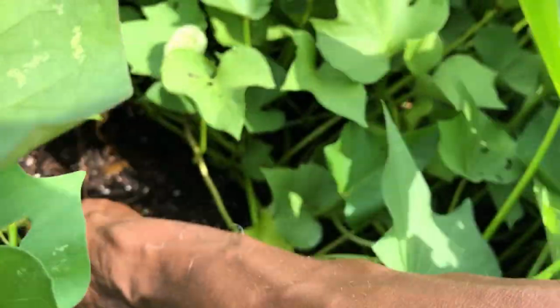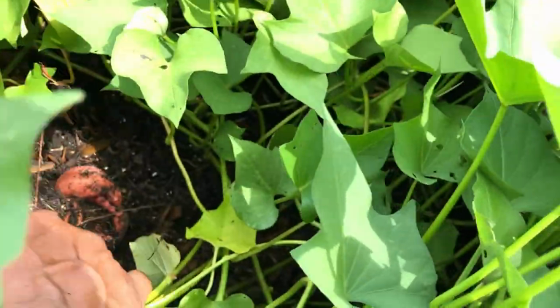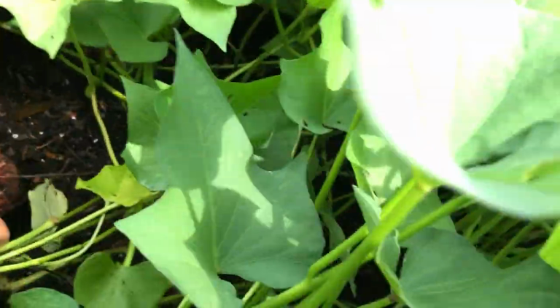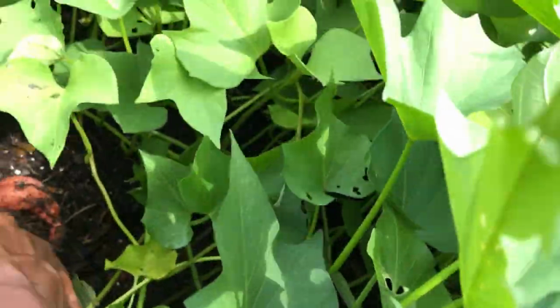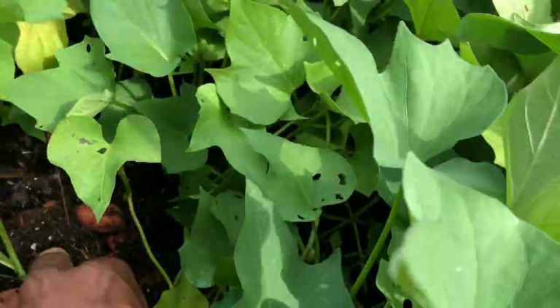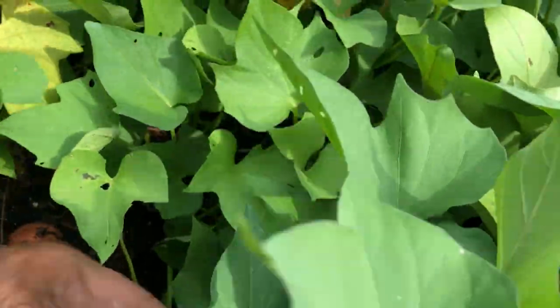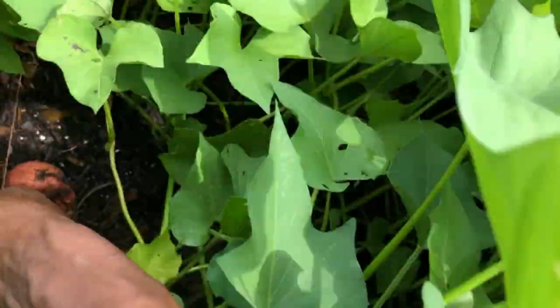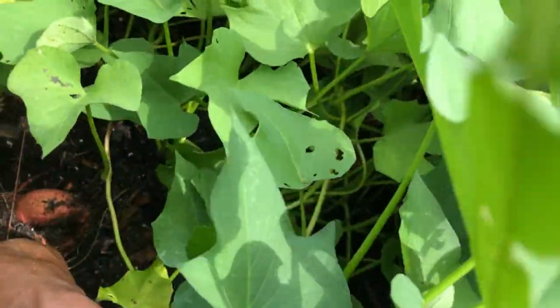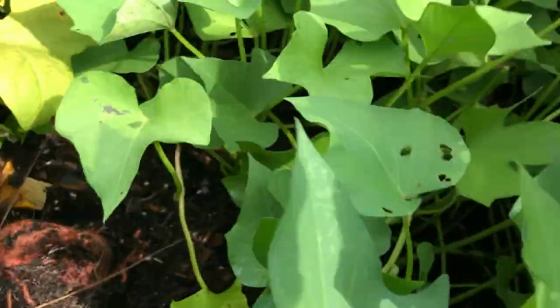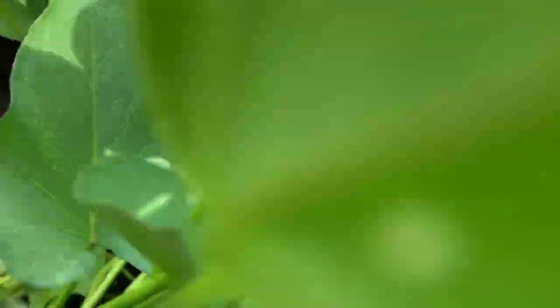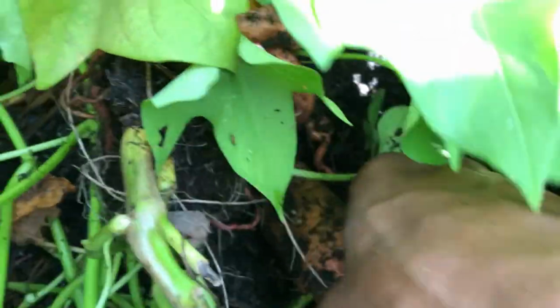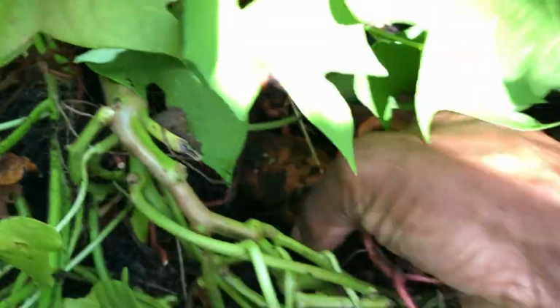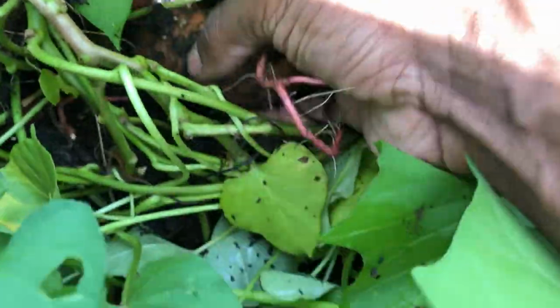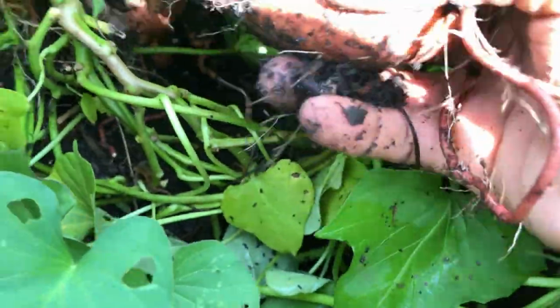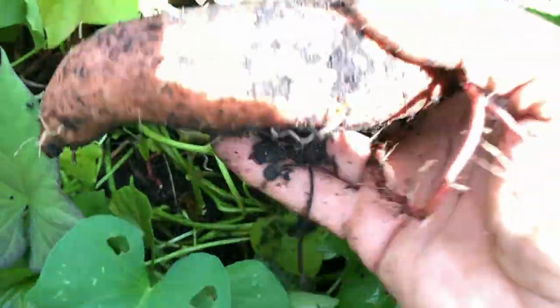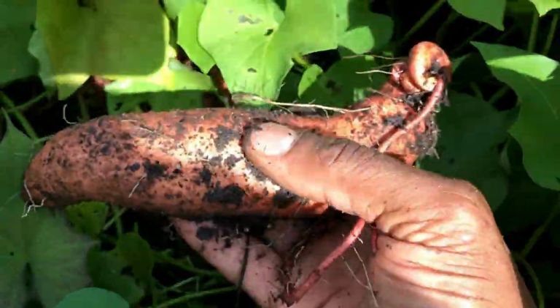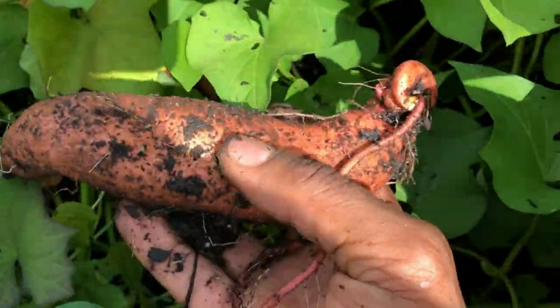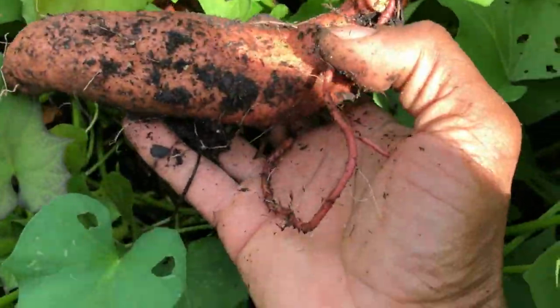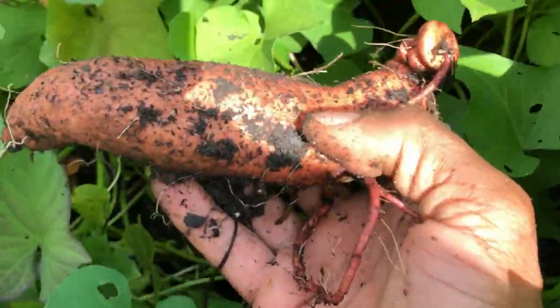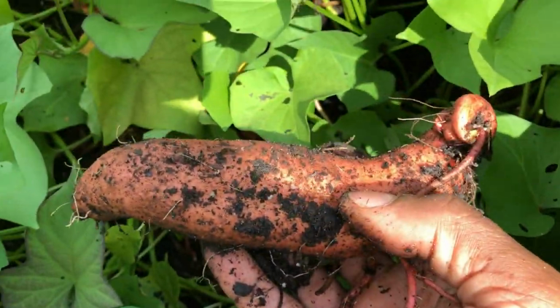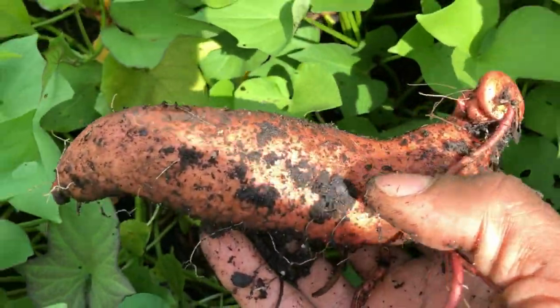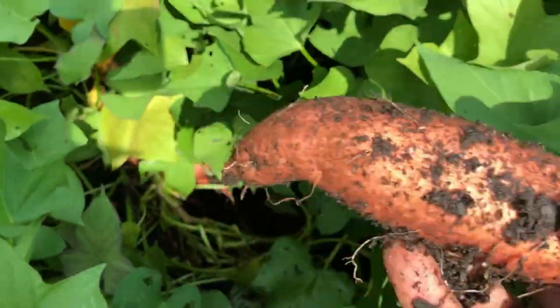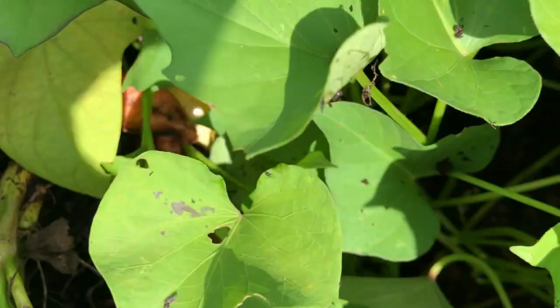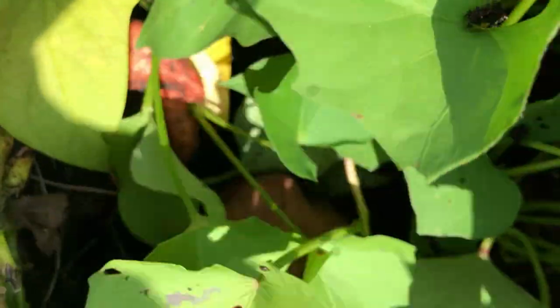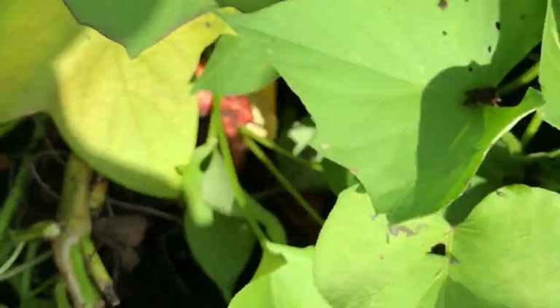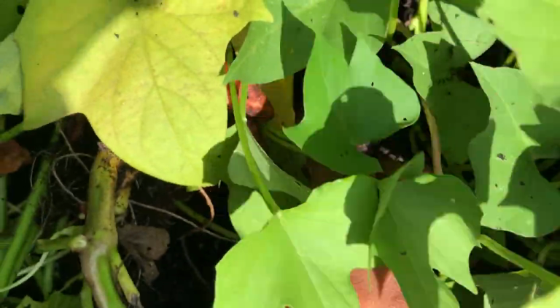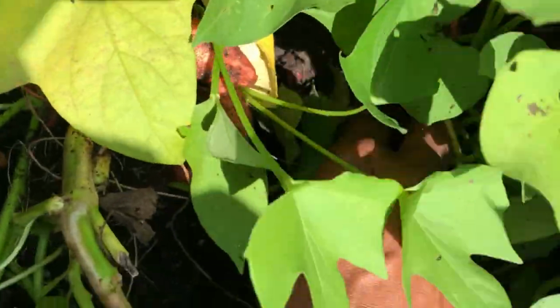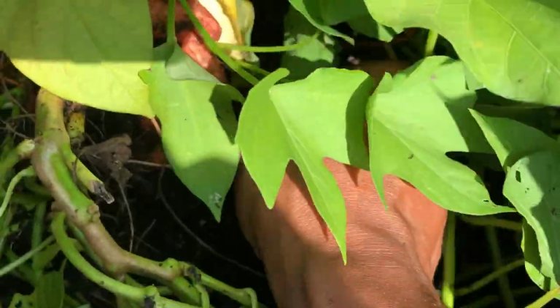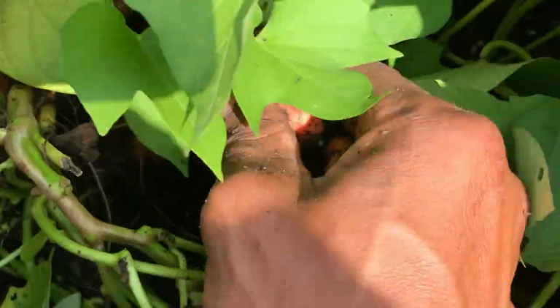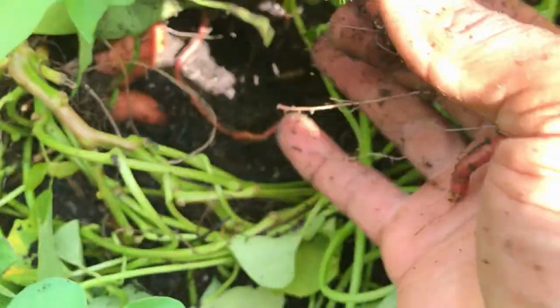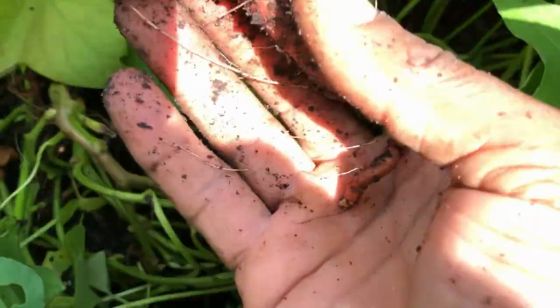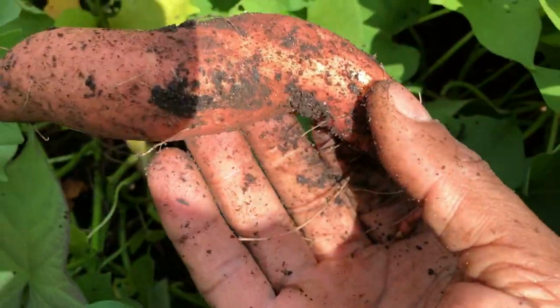This gardening thing sometimes has me like a big kid, and I just can't wait to open that package up. But look at this — this is my first time growing sweet potatoes, and I must say that I'm very satisfied with the results thus far.